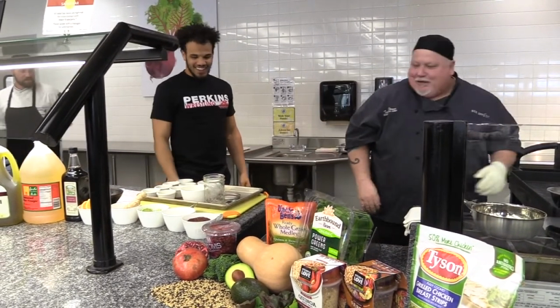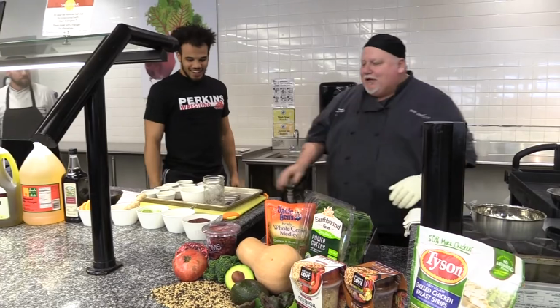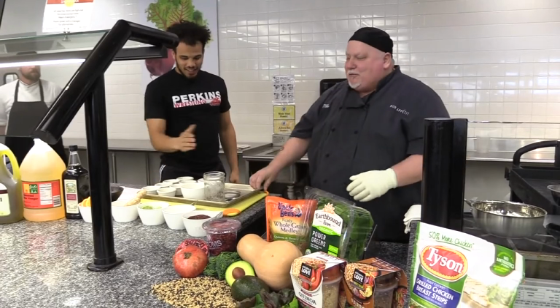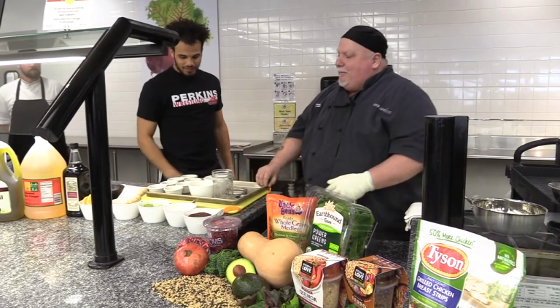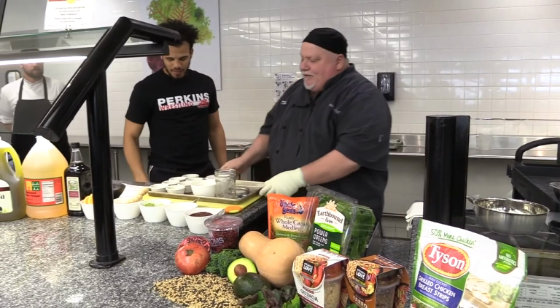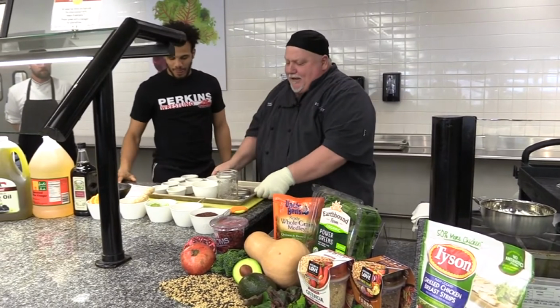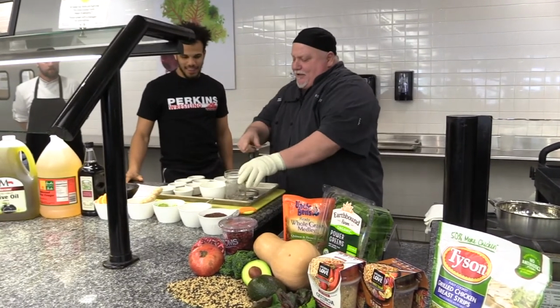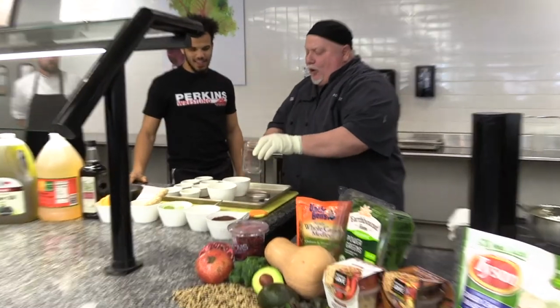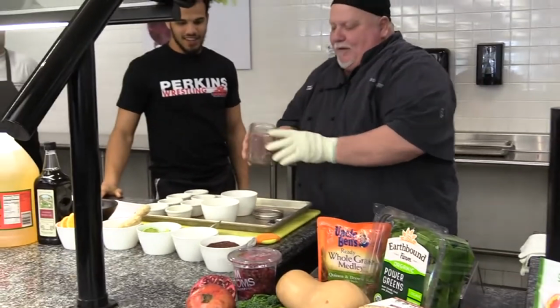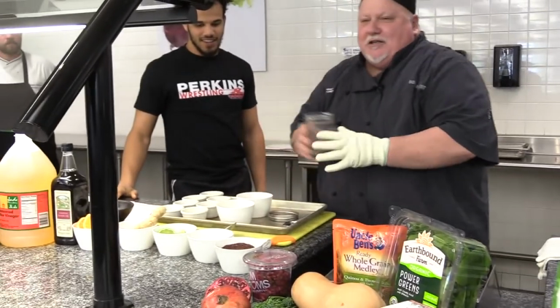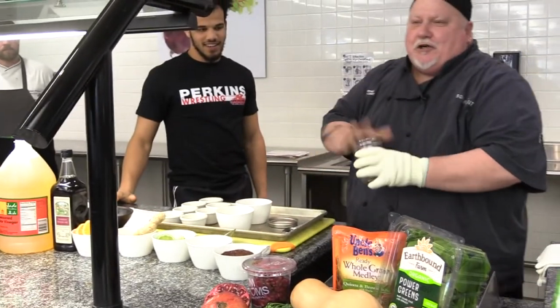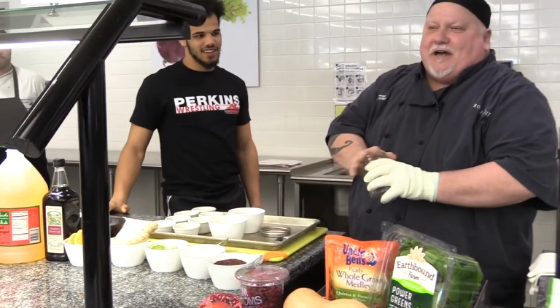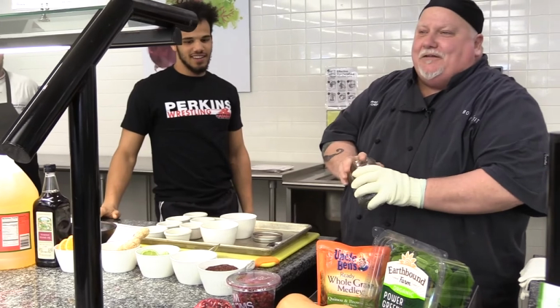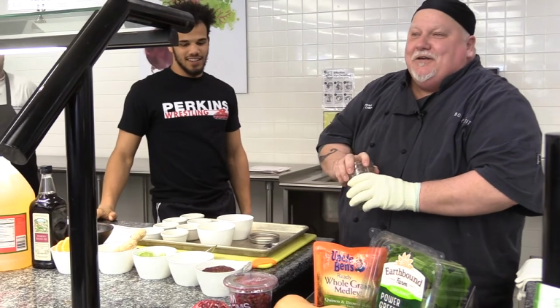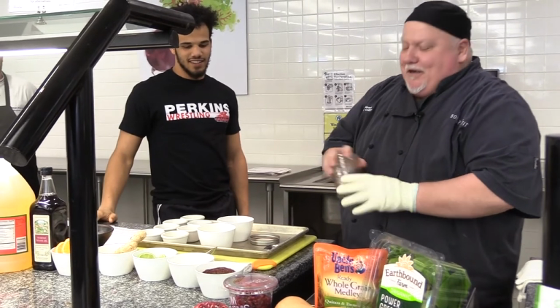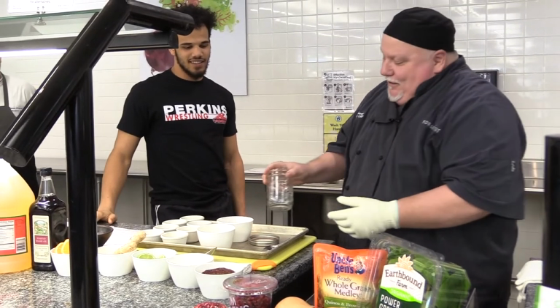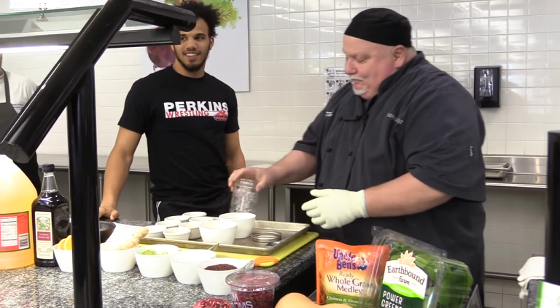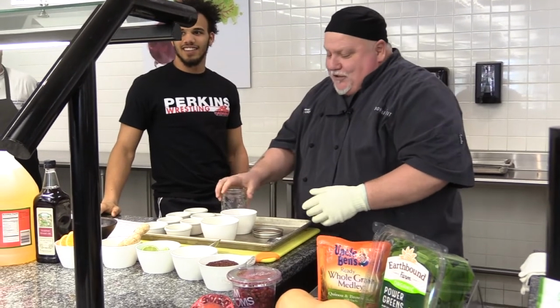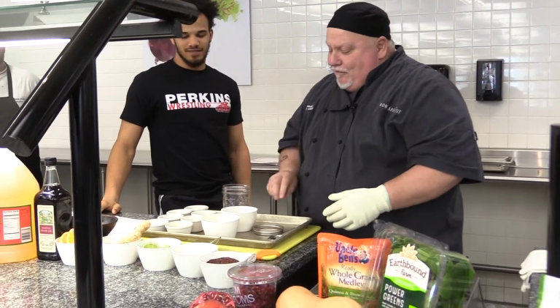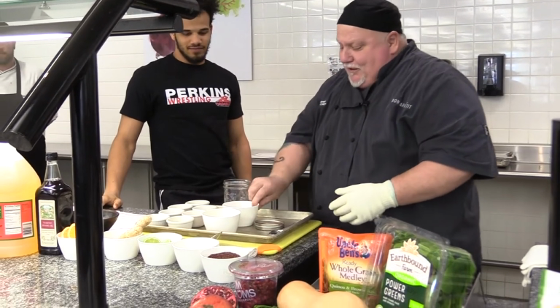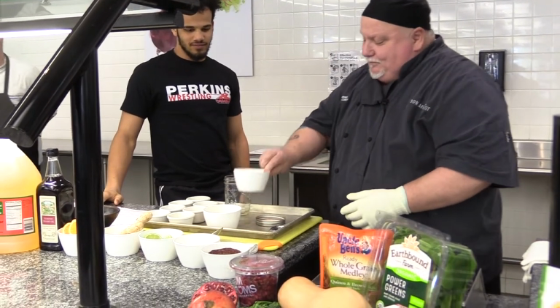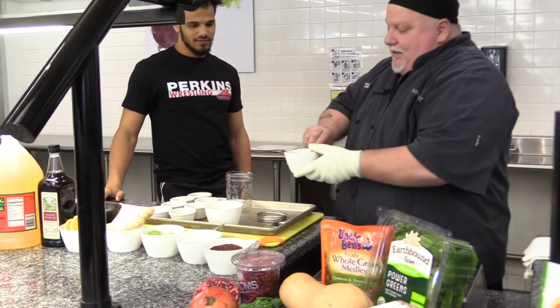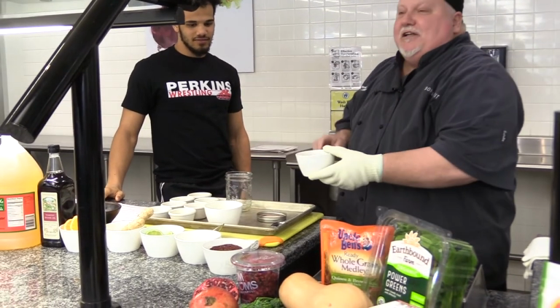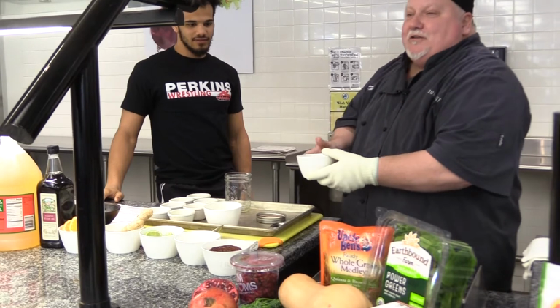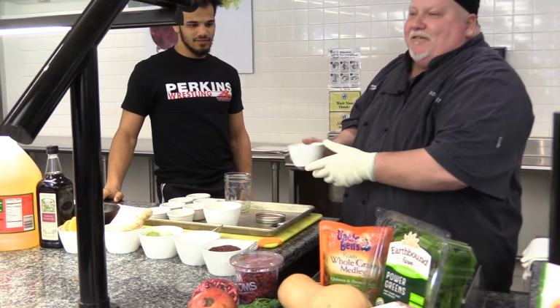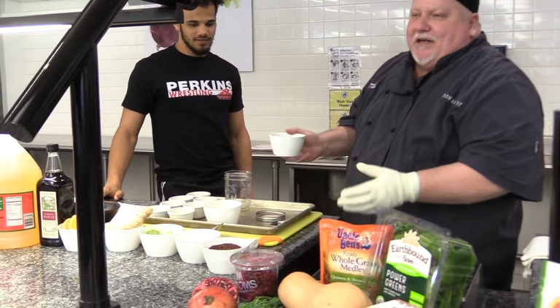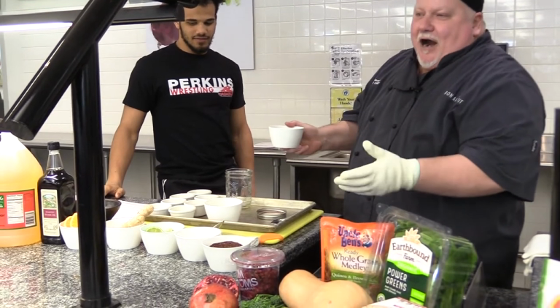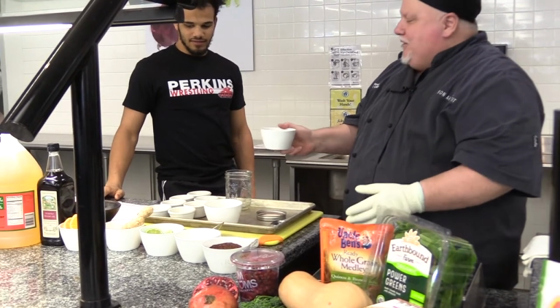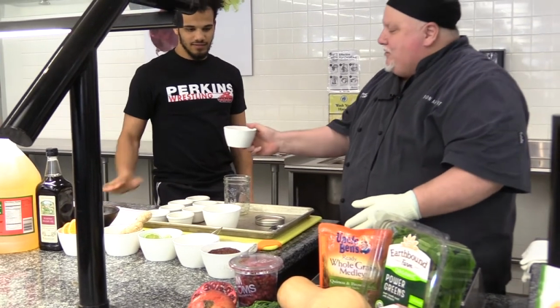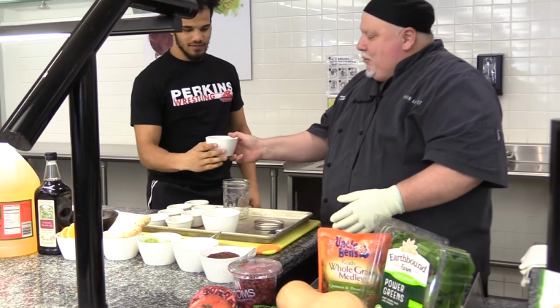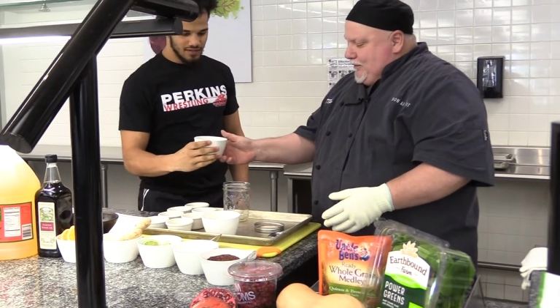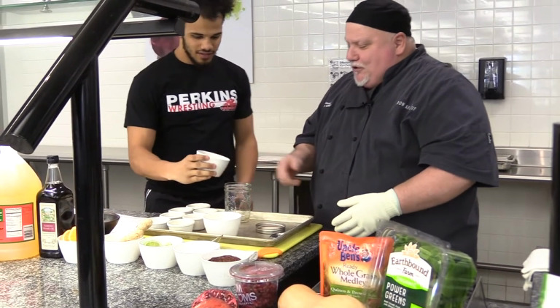What we're going to do is combine all these ingredients into this jar. You just need a jar with a tight-fitting lid. We're going to start off with a Thai chili sauce, which is kind of a sweet, hot chili sauce. Go ahead and put that in the jar.